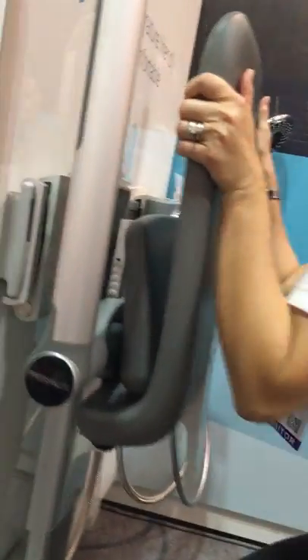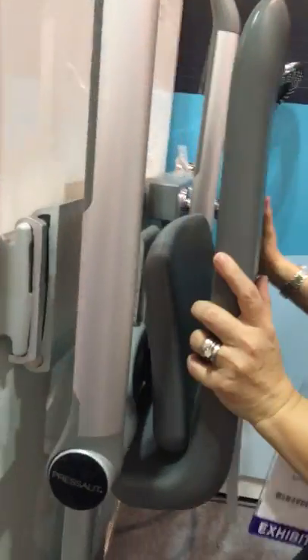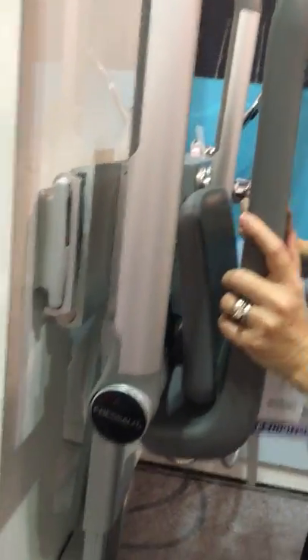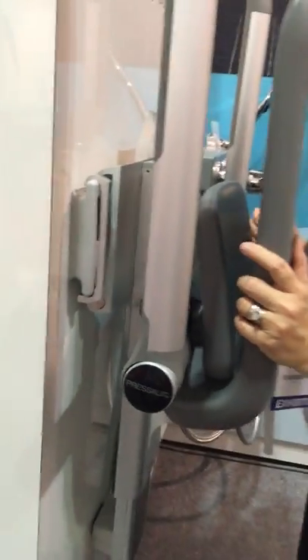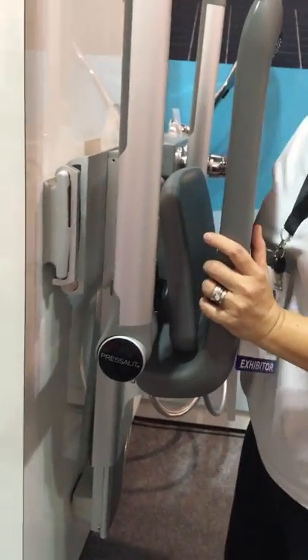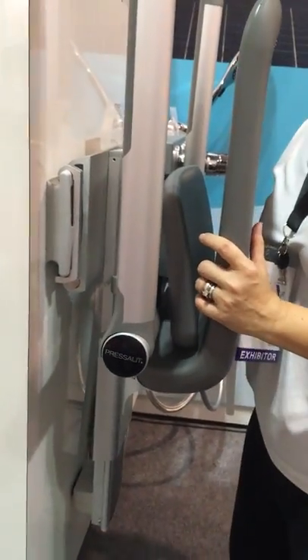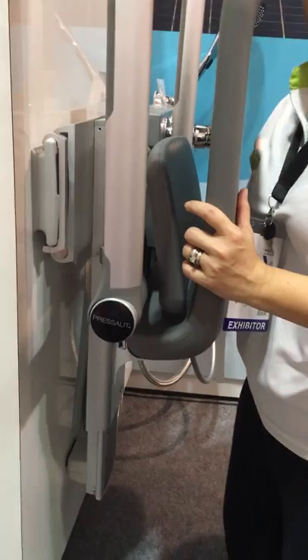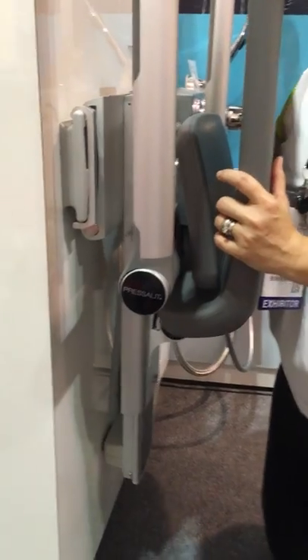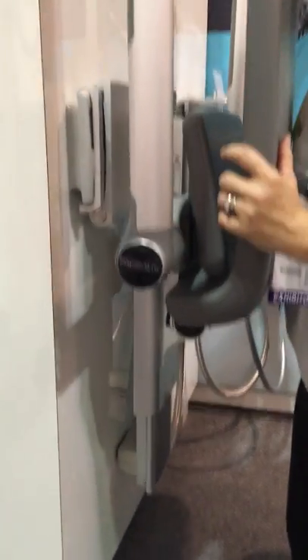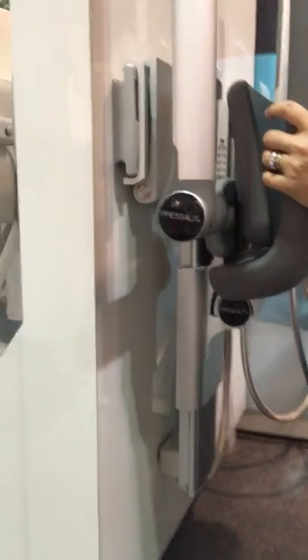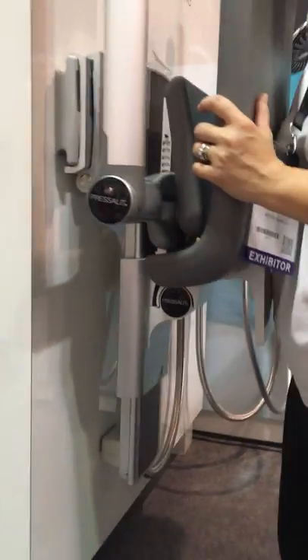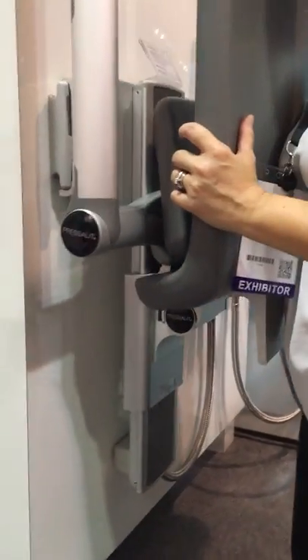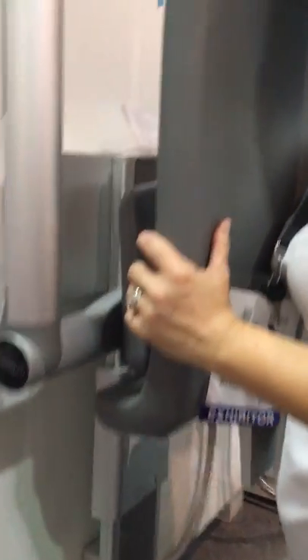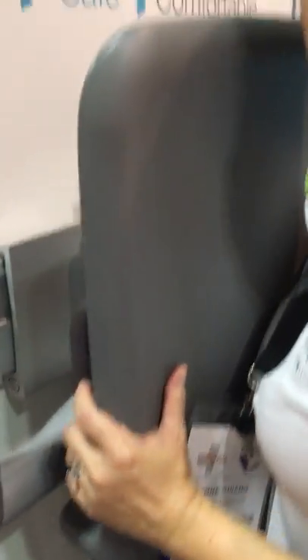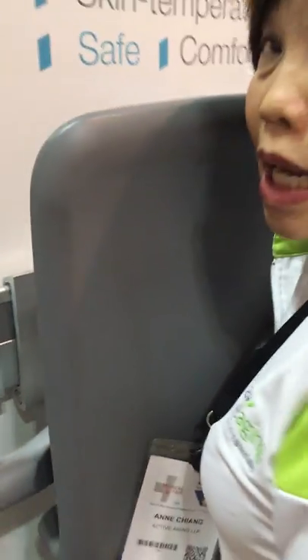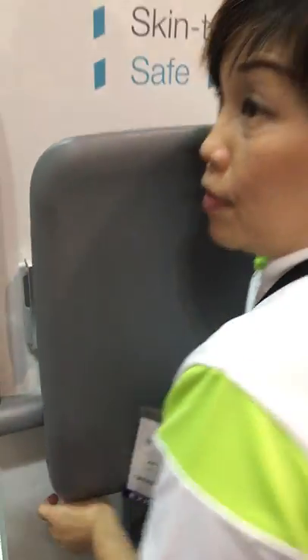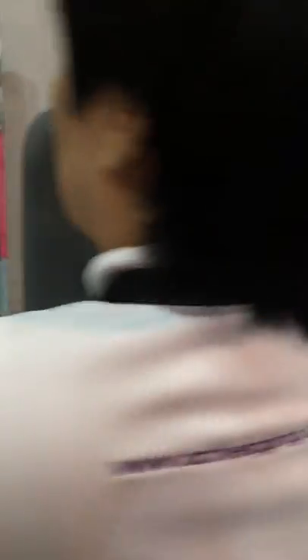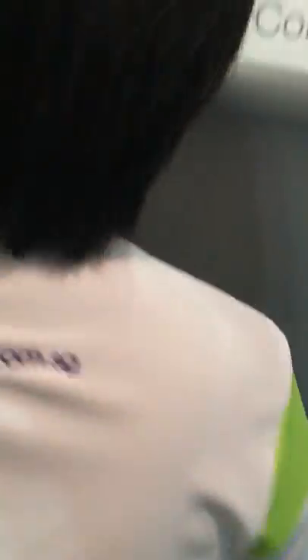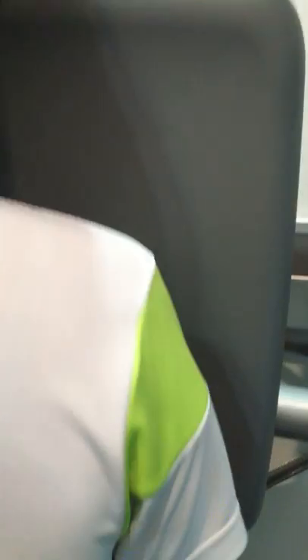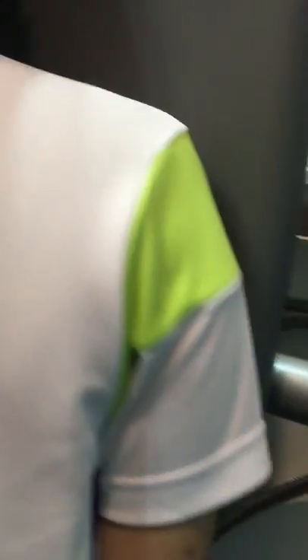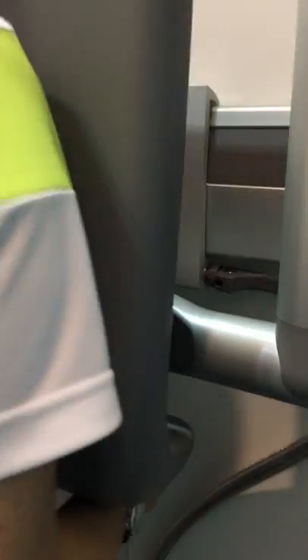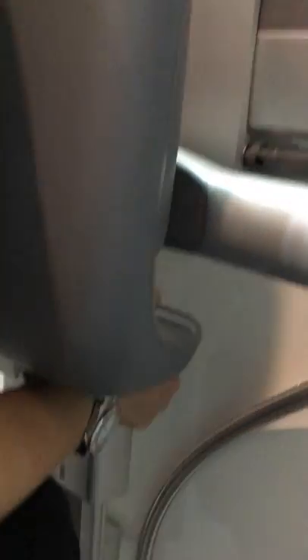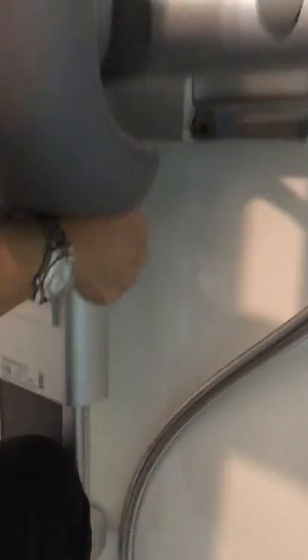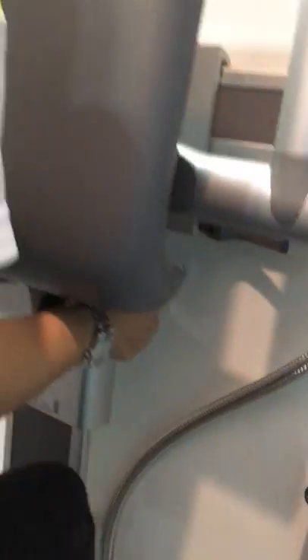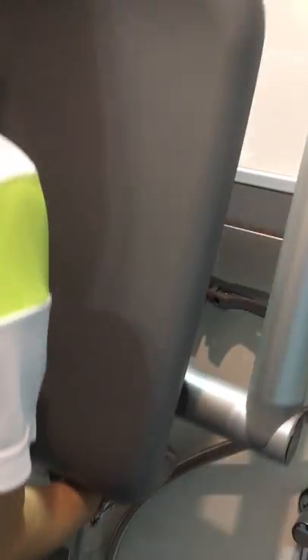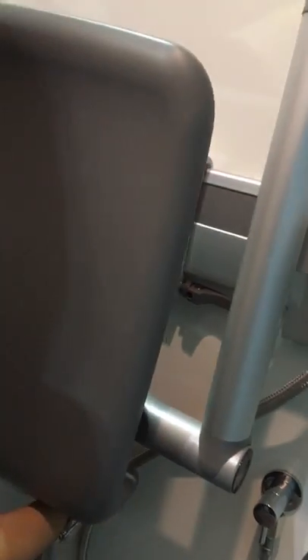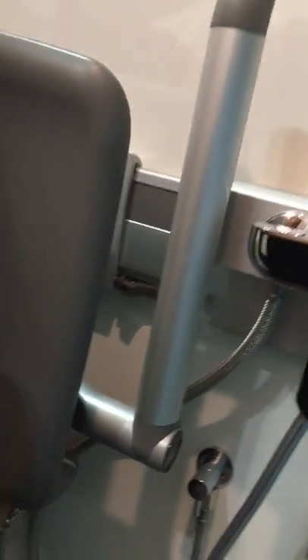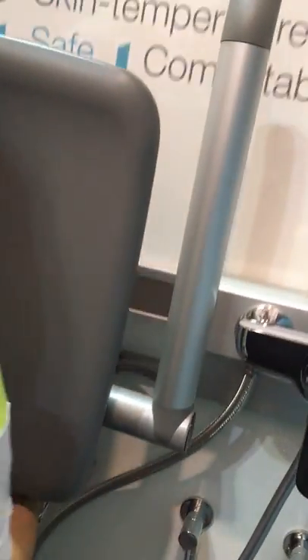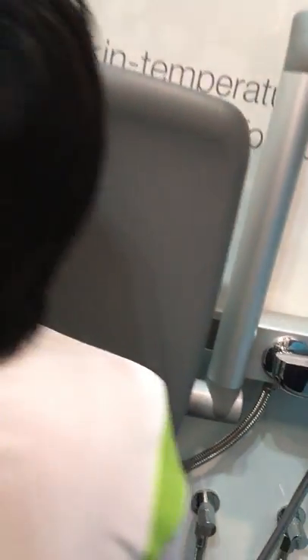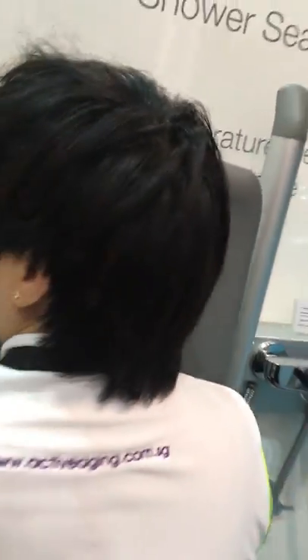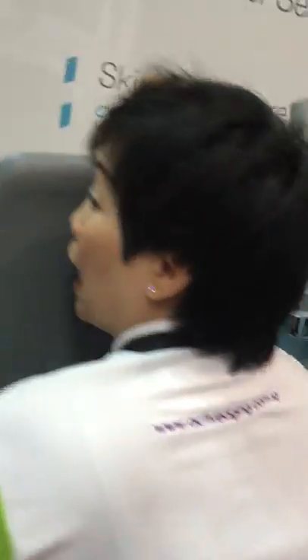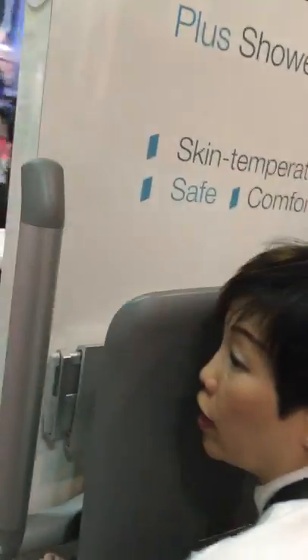And this is how we adjust the height. There is a lever here on my right hand side, which when I clip, it releases the lock, and I'm able to adjust the height accordingly.